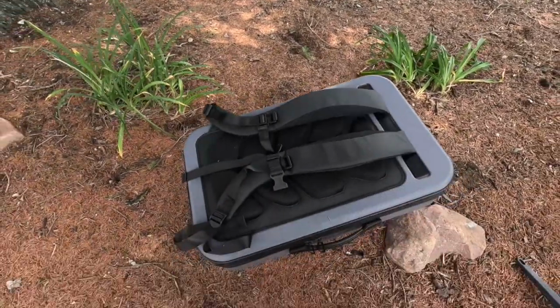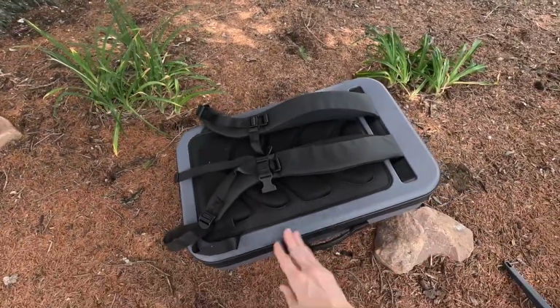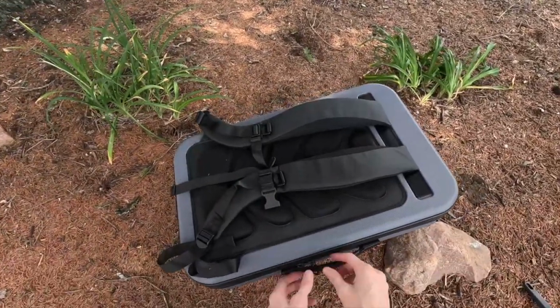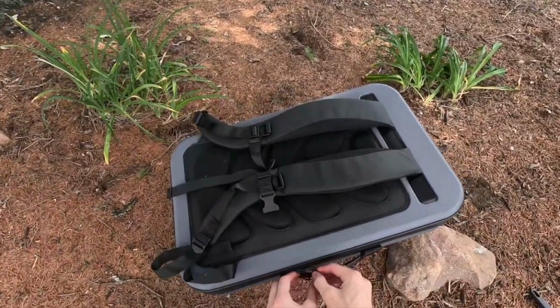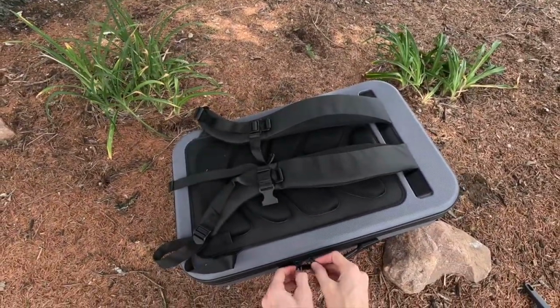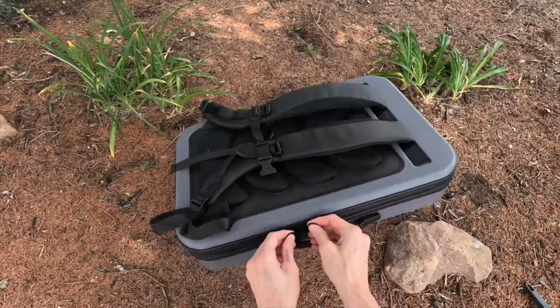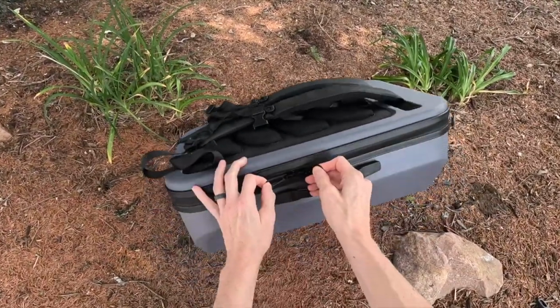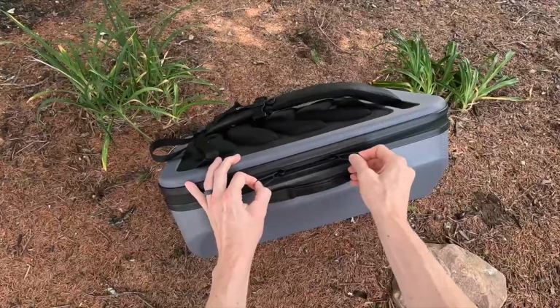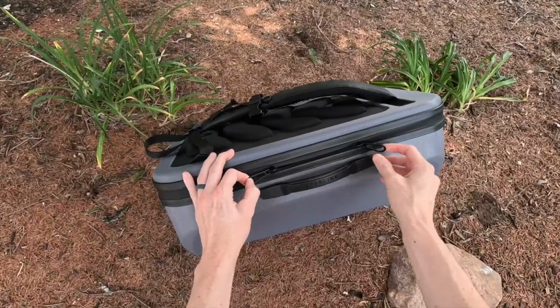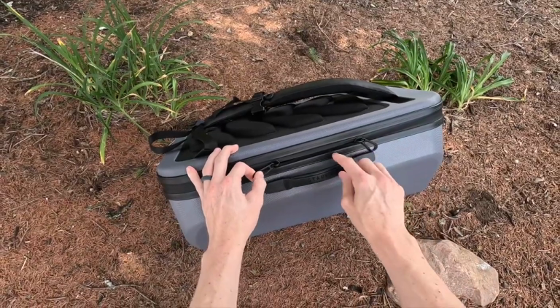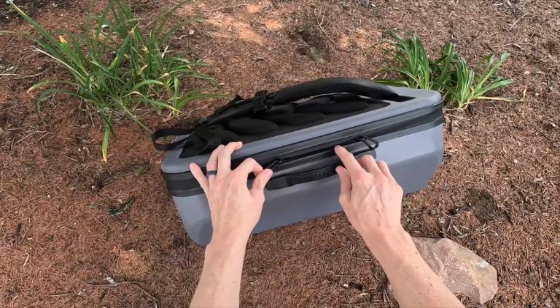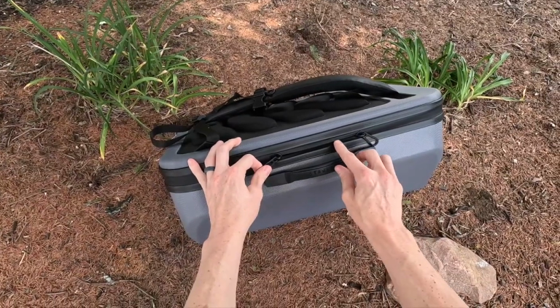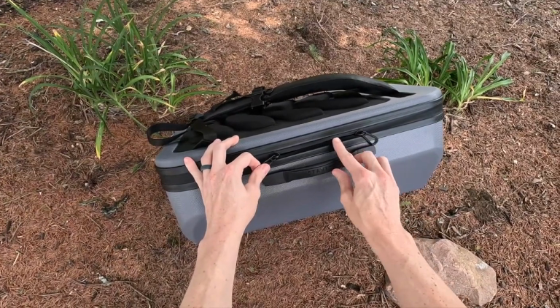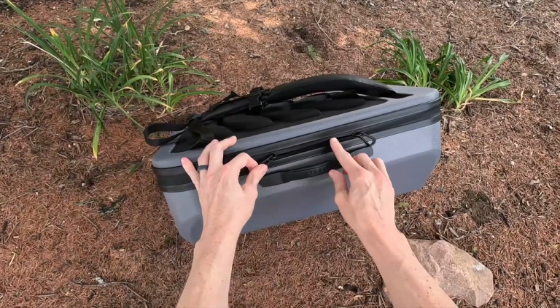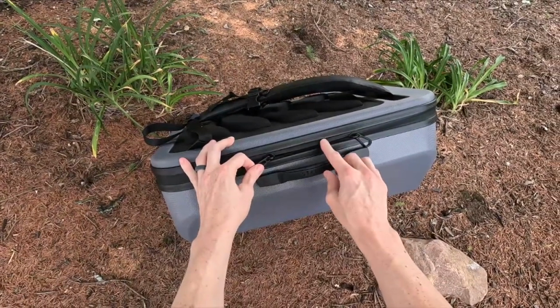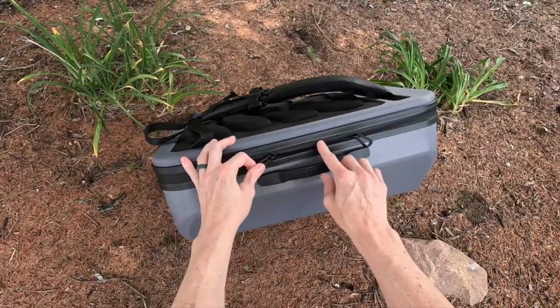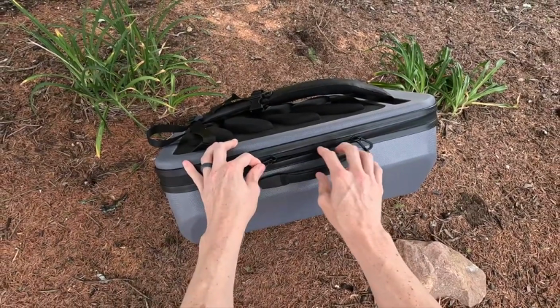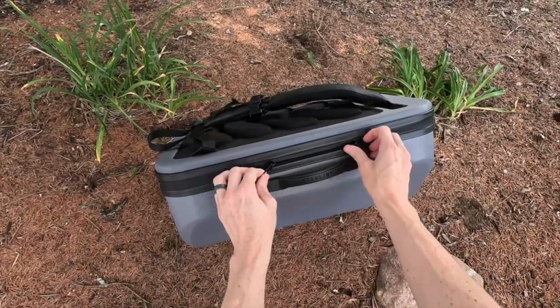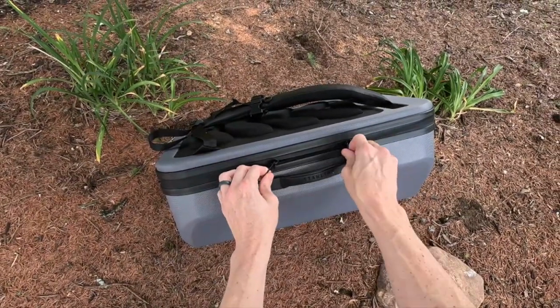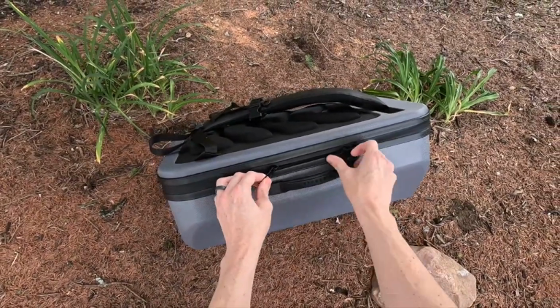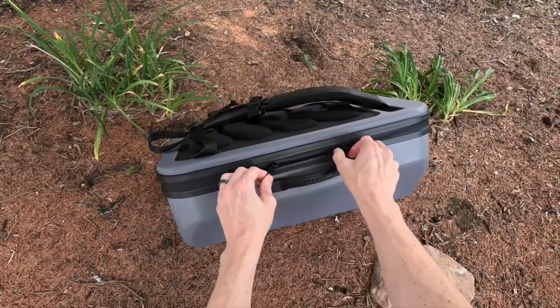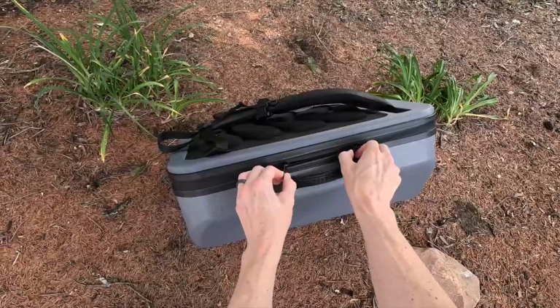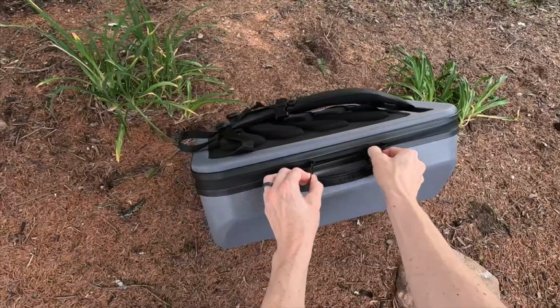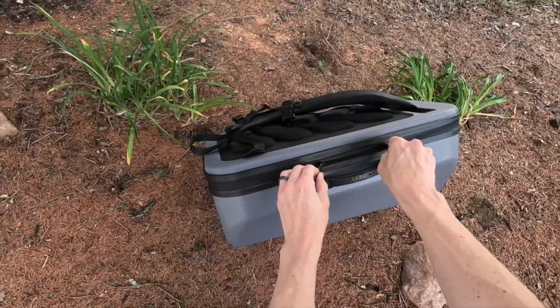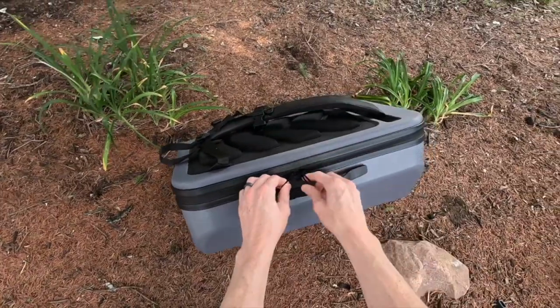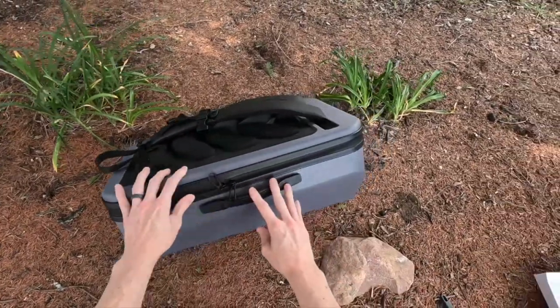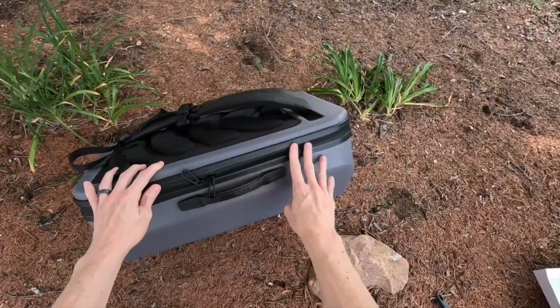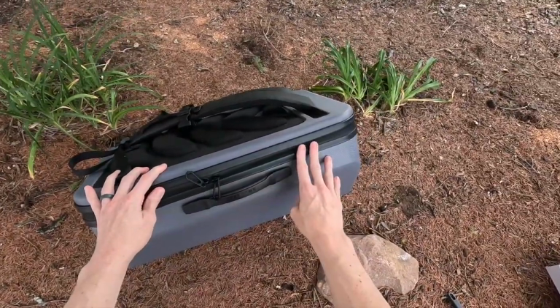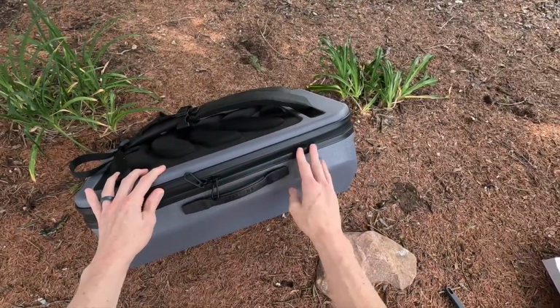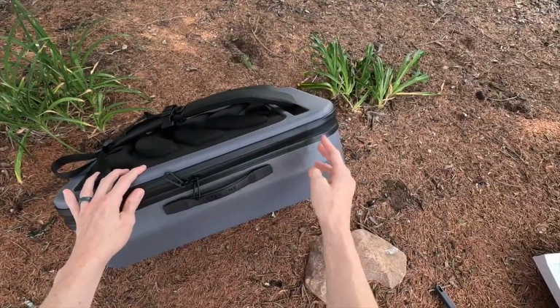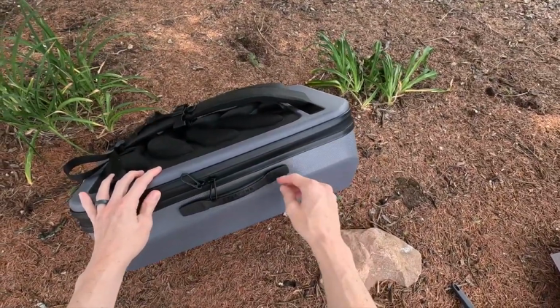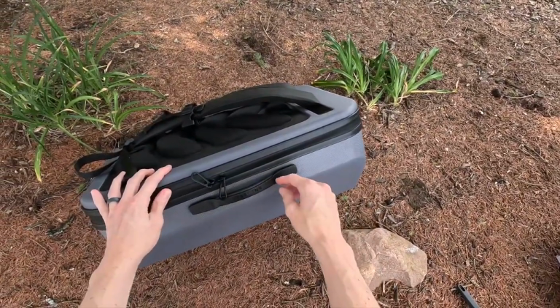To open the case, you've got this zipper system, and it does have a rubber kind of cover over the zipper, so that makes this case water resistant but not necessarily waterproof.